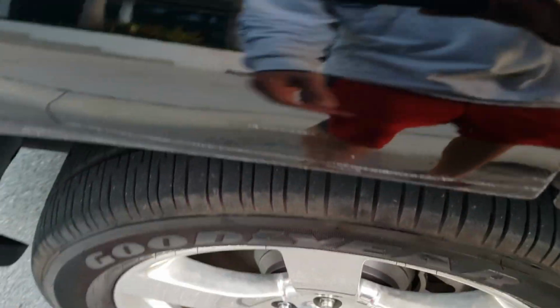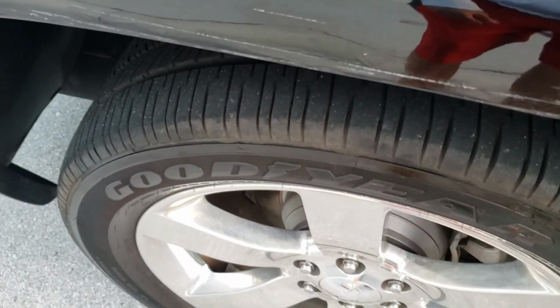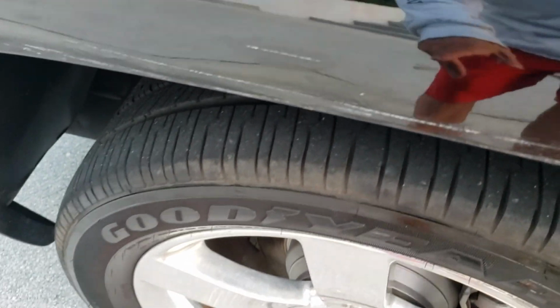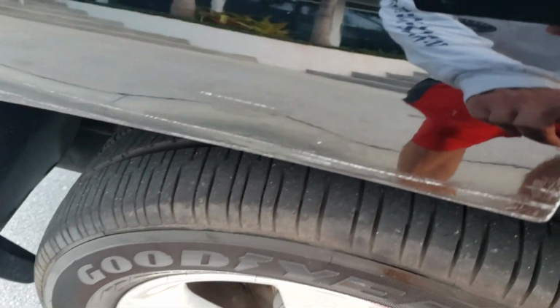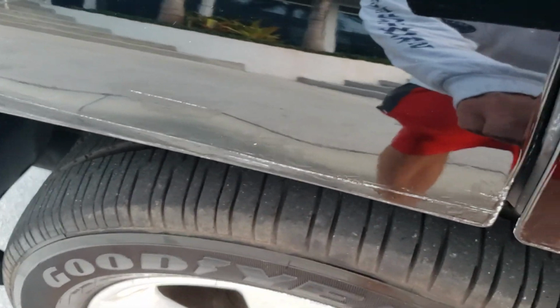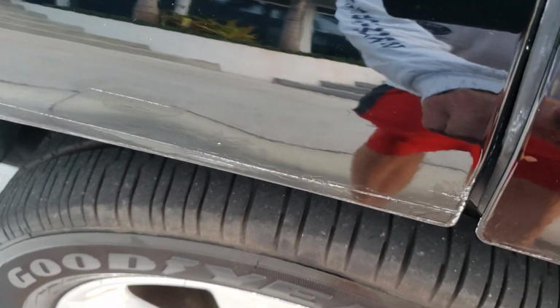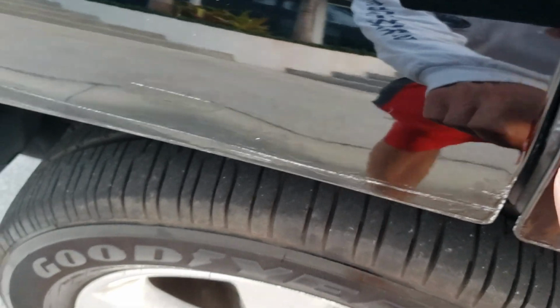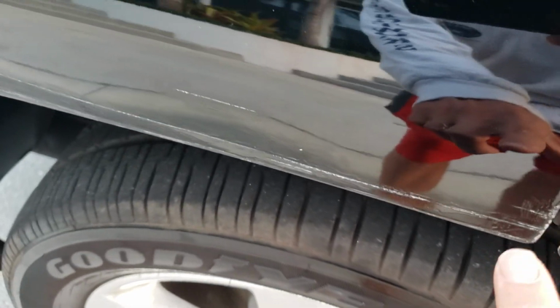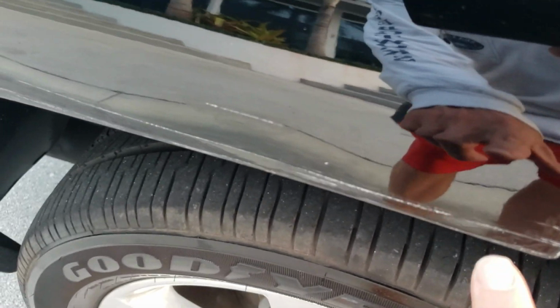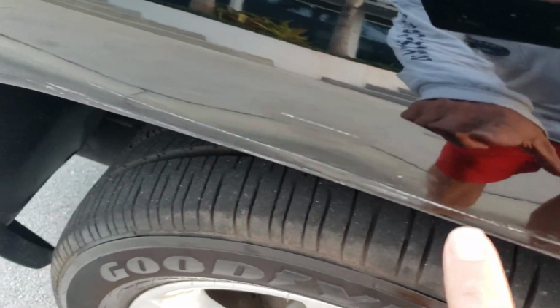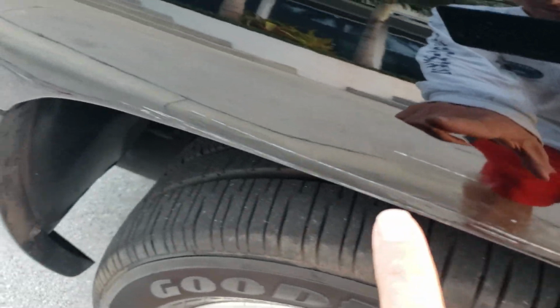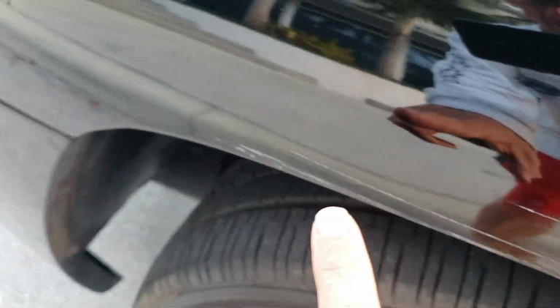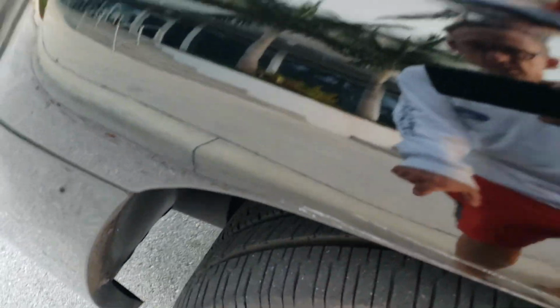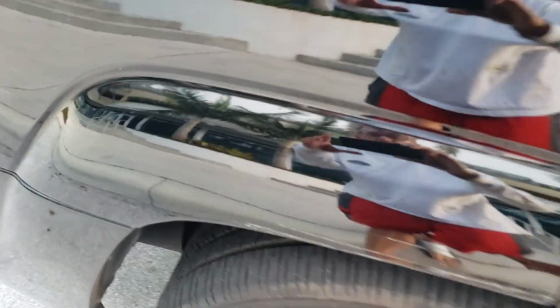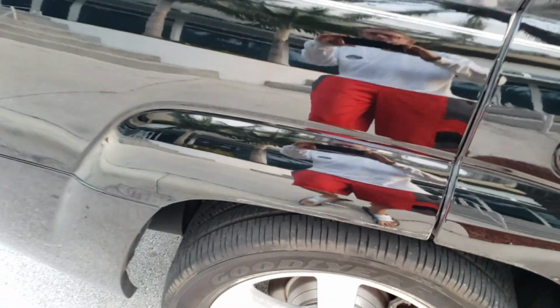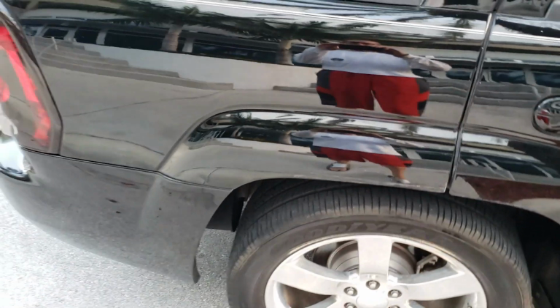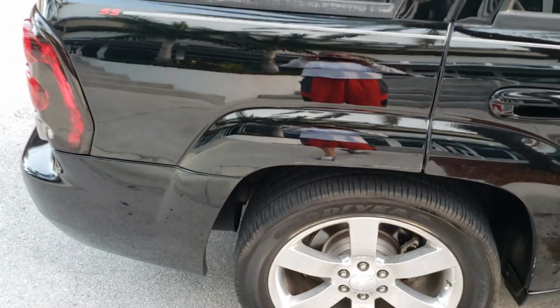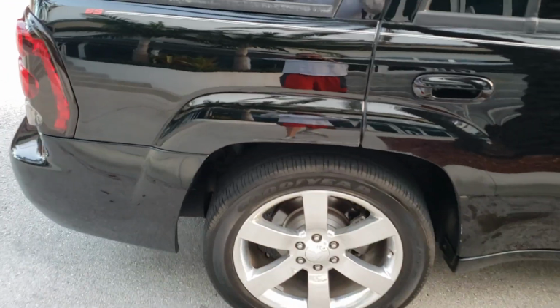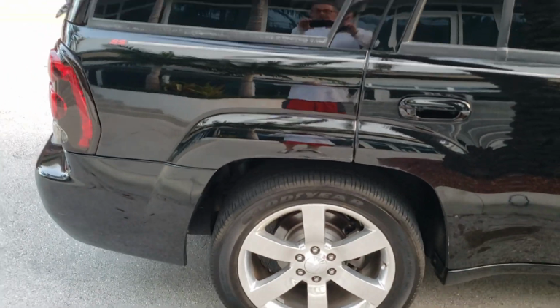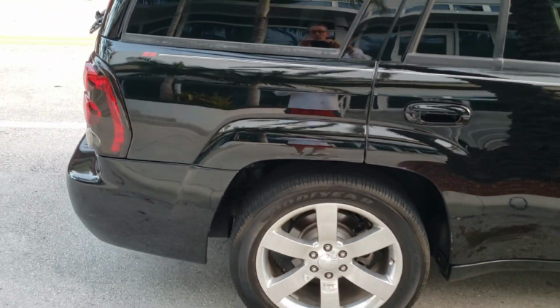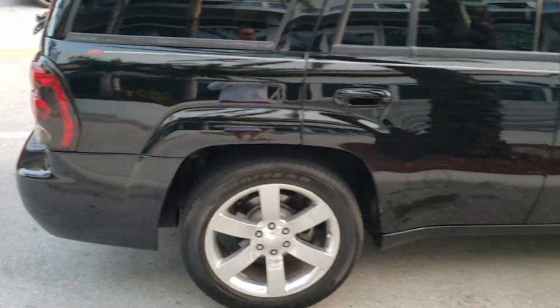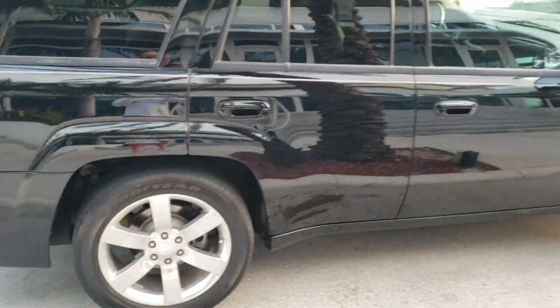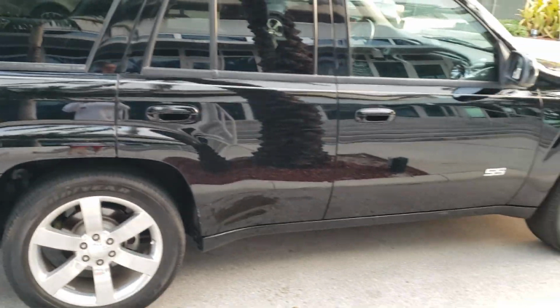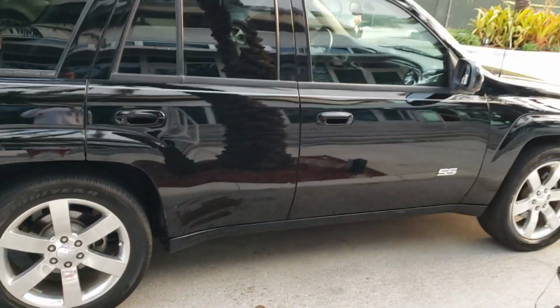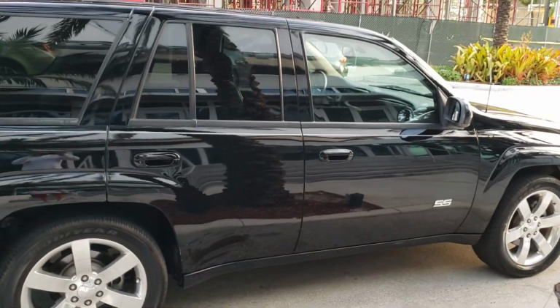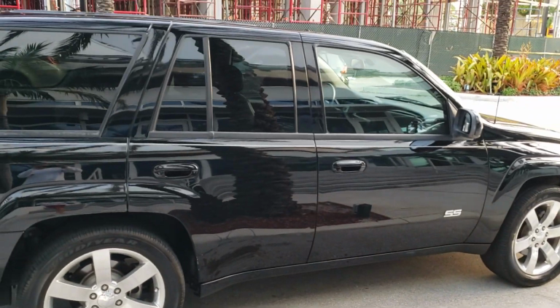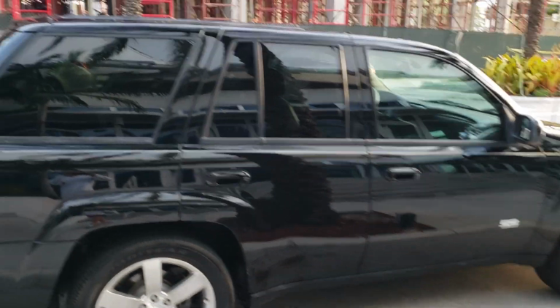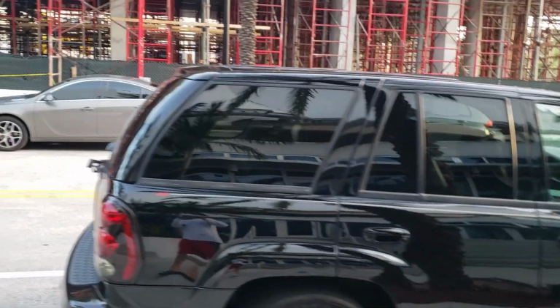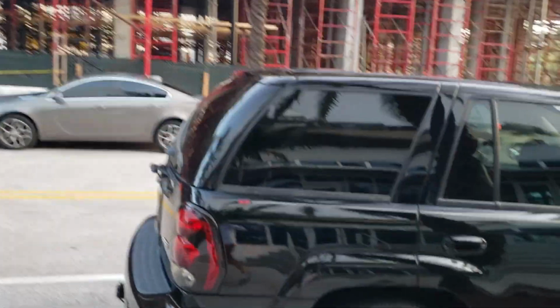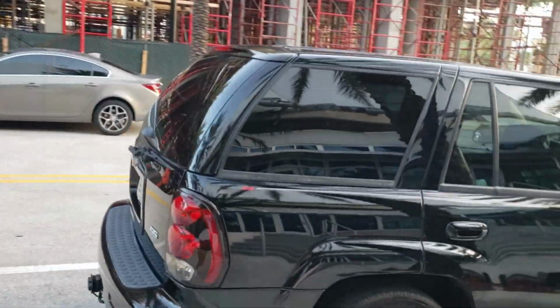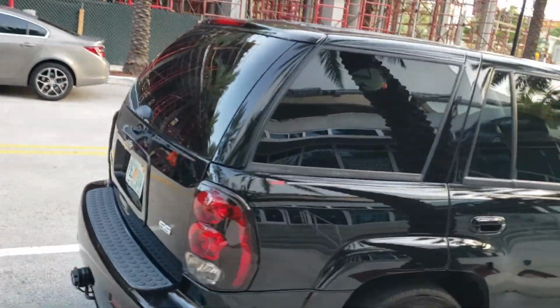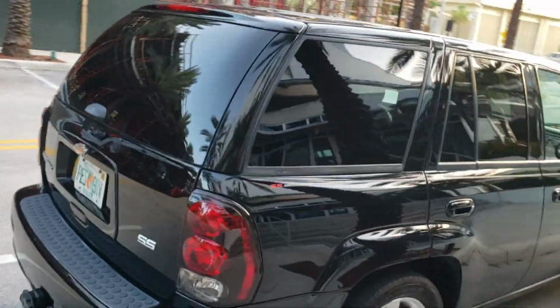I noticed this area here is very faded, but you can see it goes here on the back — it's on the back left quarter panel, or back right quarter panel, sorry about that. Nothing major though — really nice truck overall.